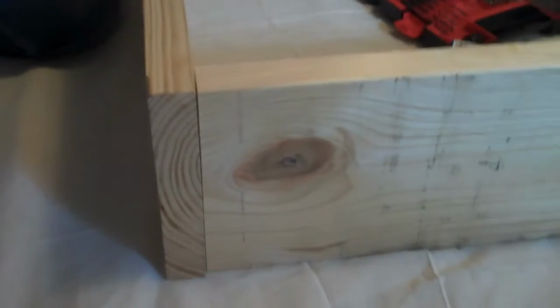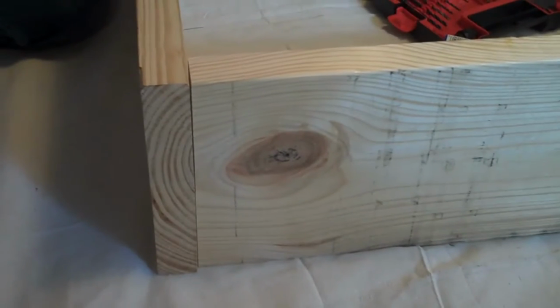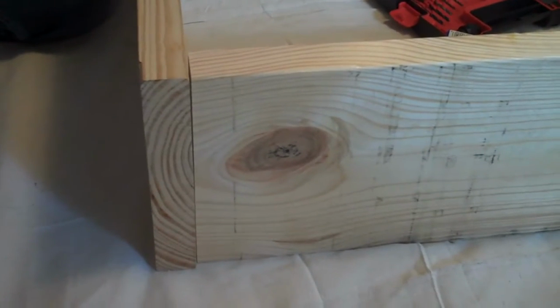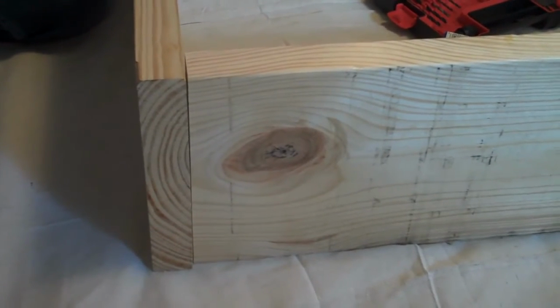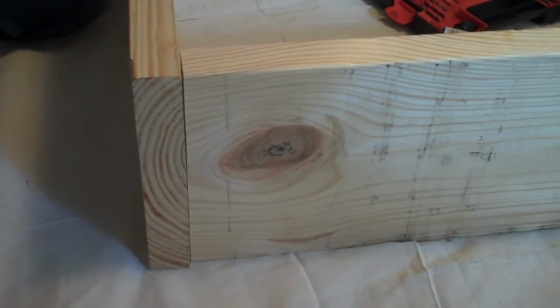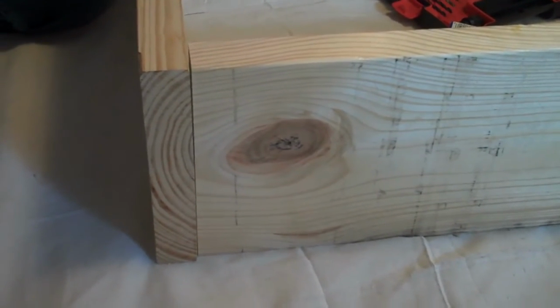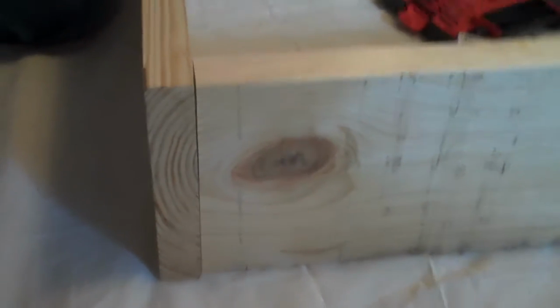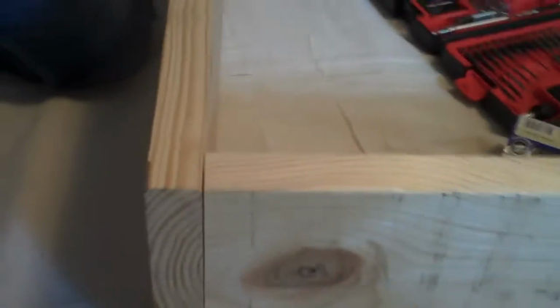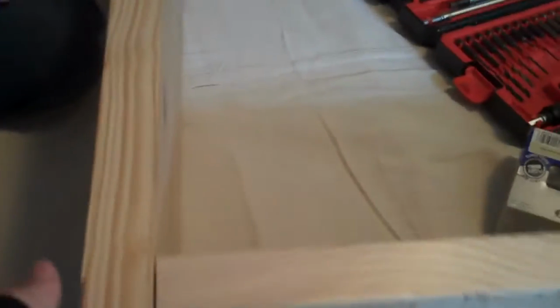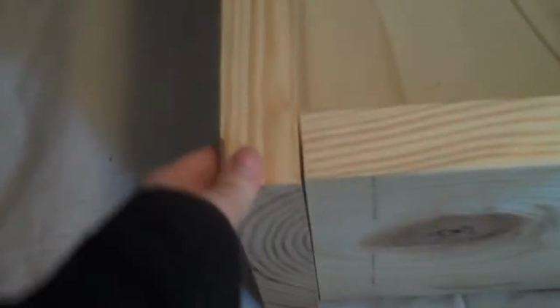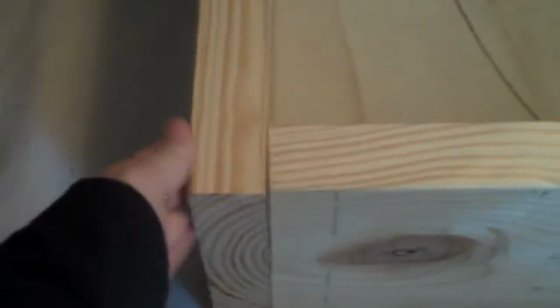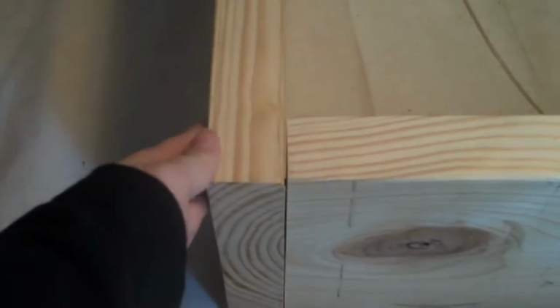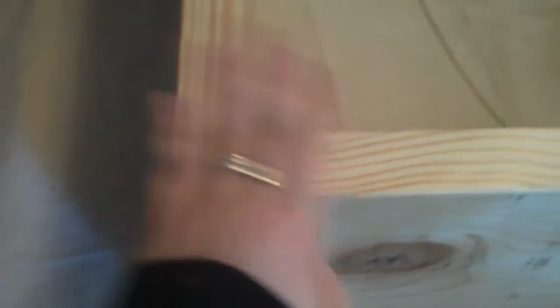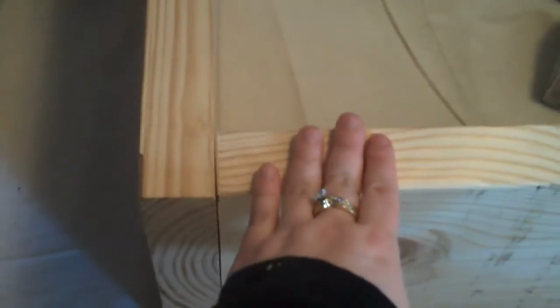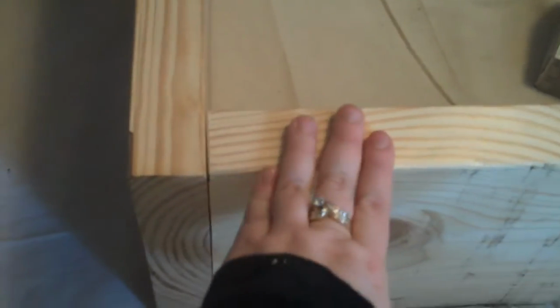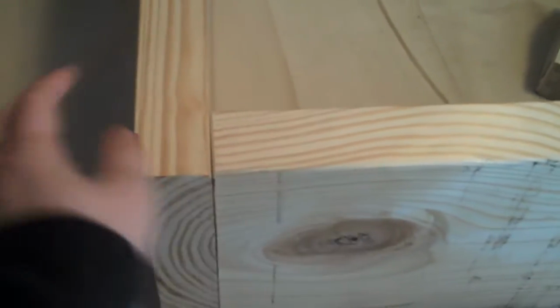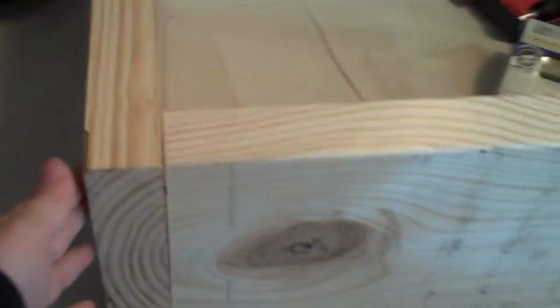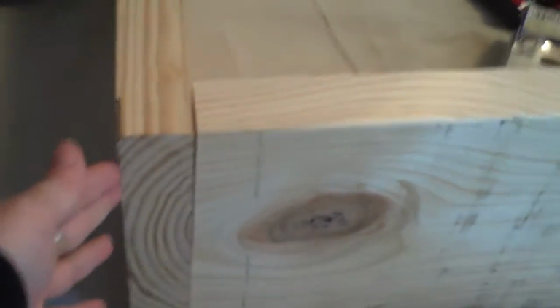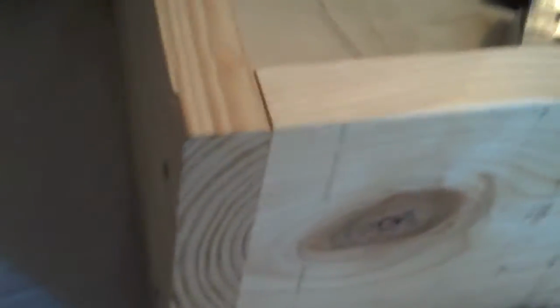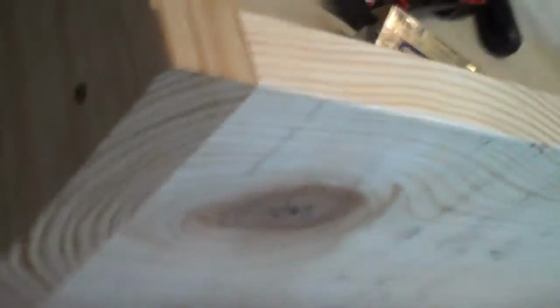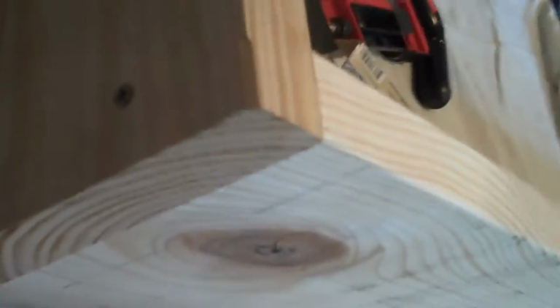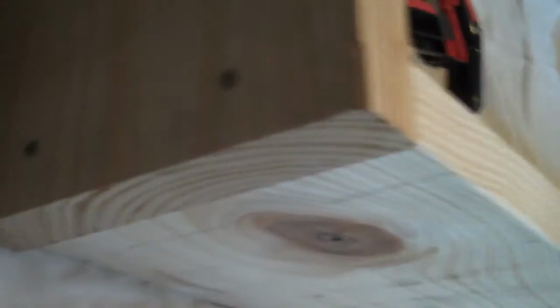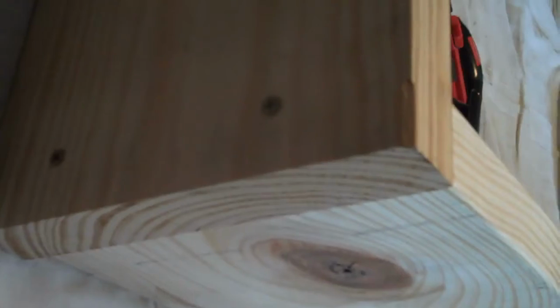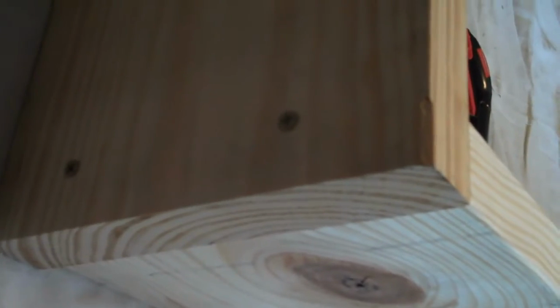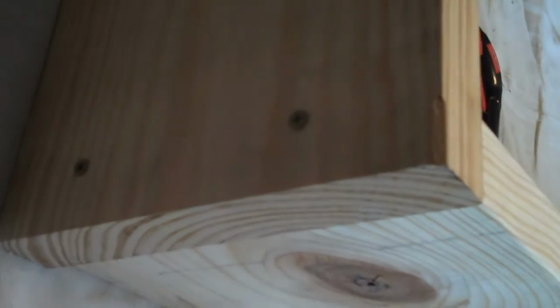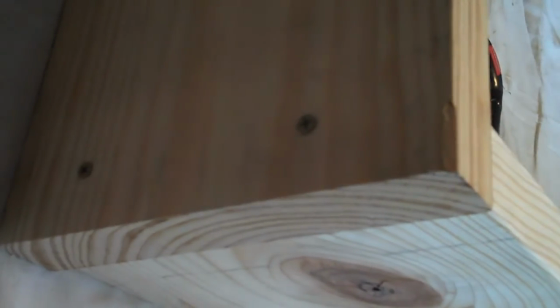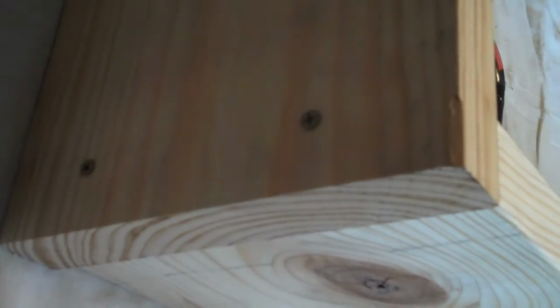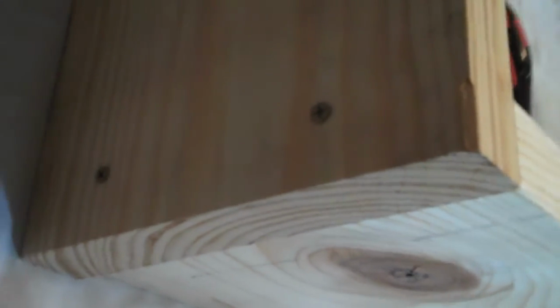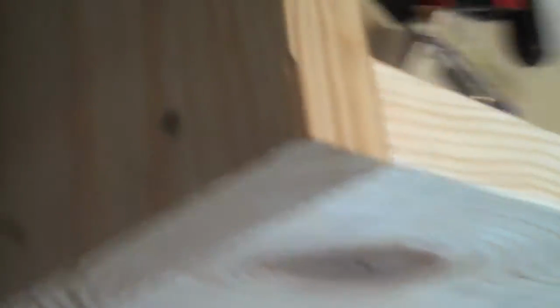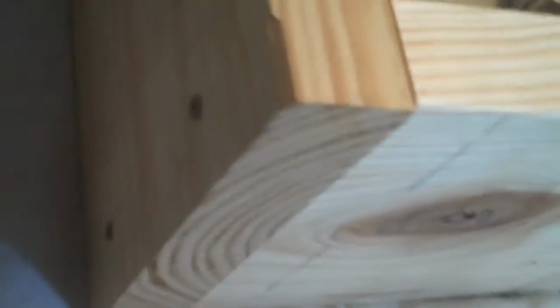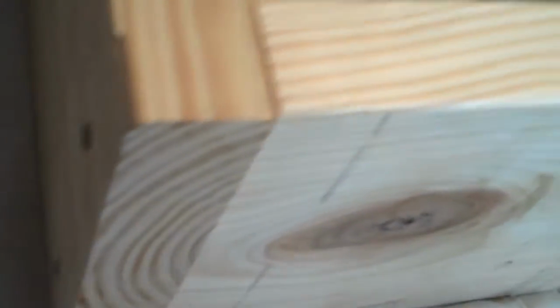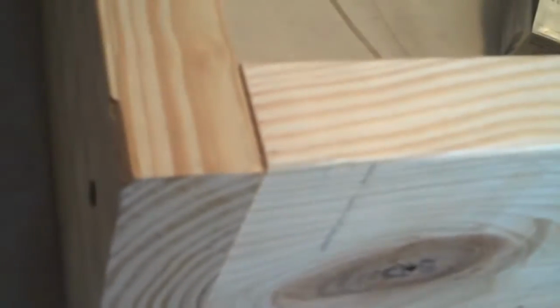Alright, so we've got our boards together here. This is the board that we pre-drilled the holes into. This one we did not, and so all that we did is we've just screwed it in here with some large screws through our pre-drilled holes right into this piece of wood.